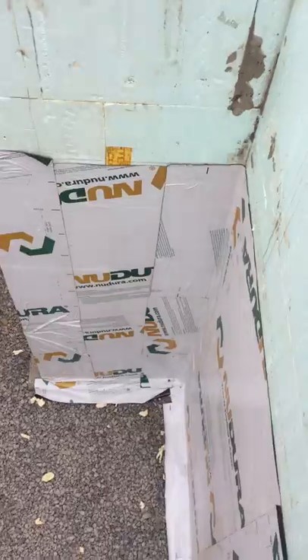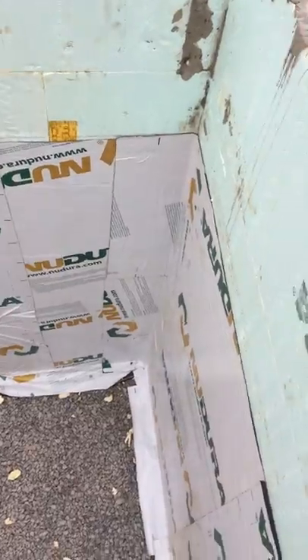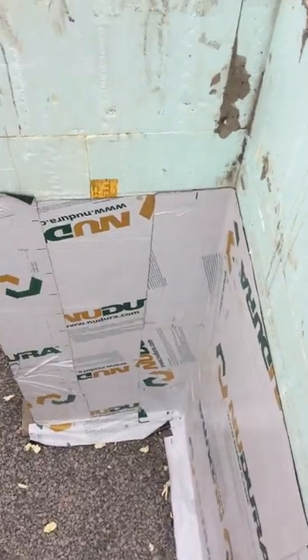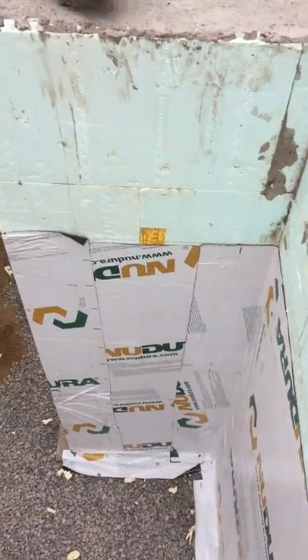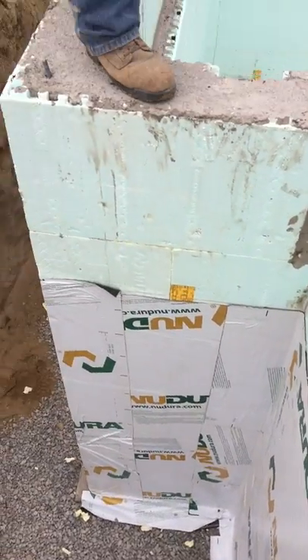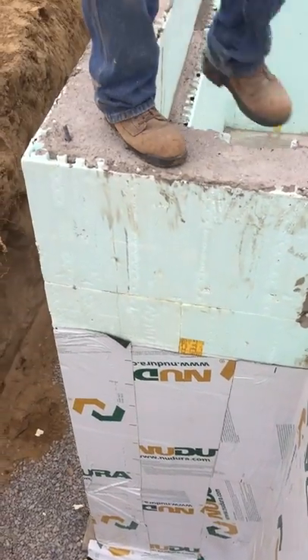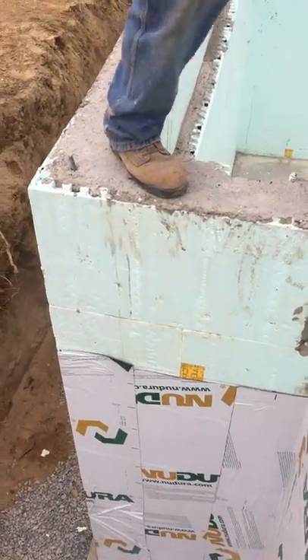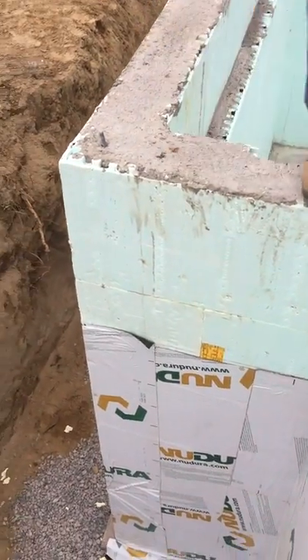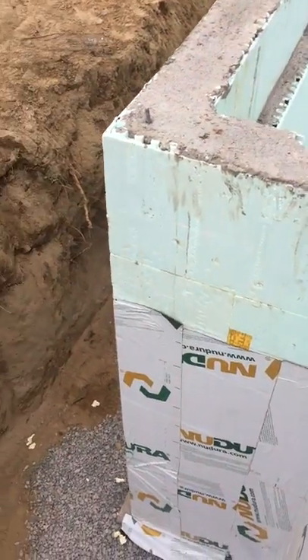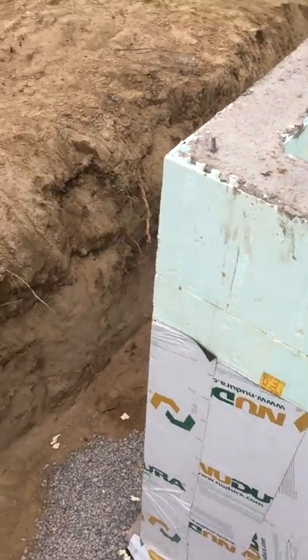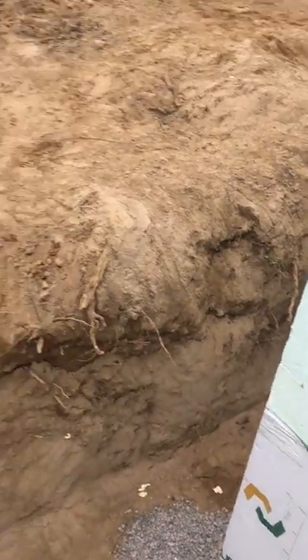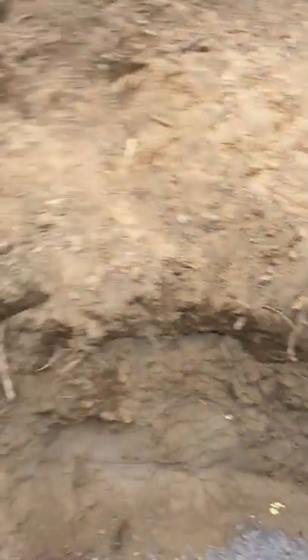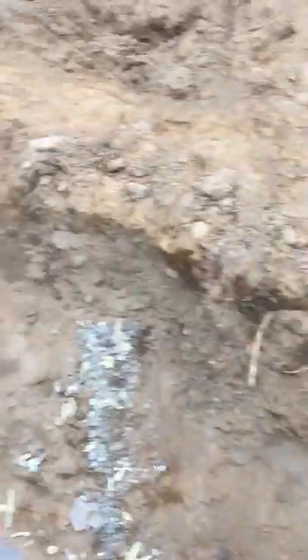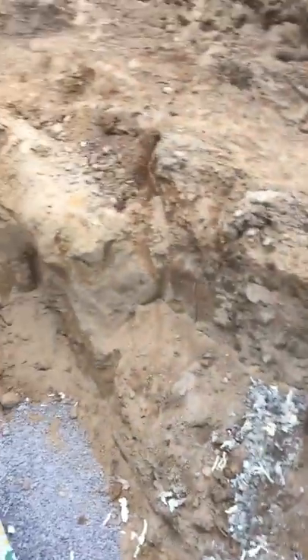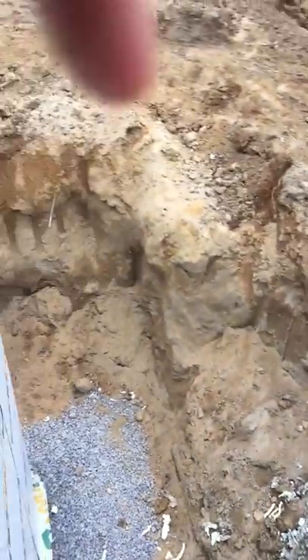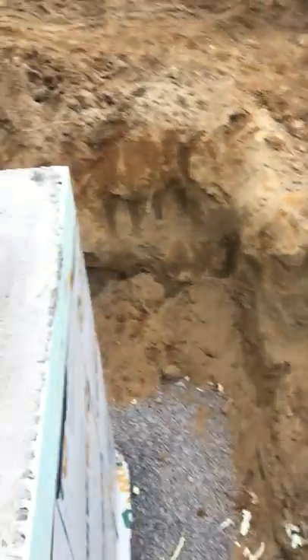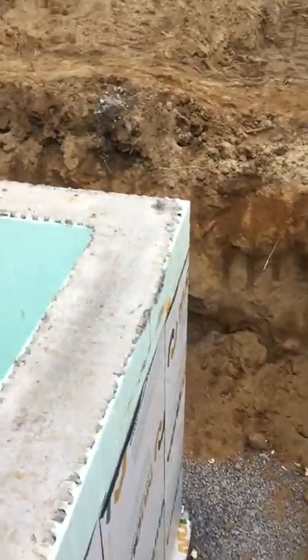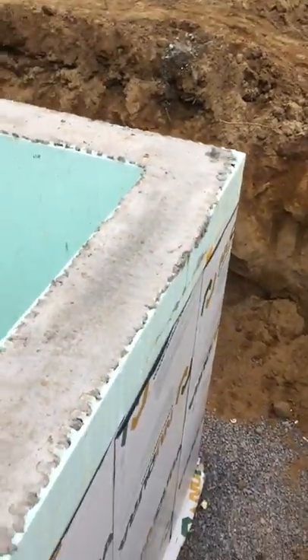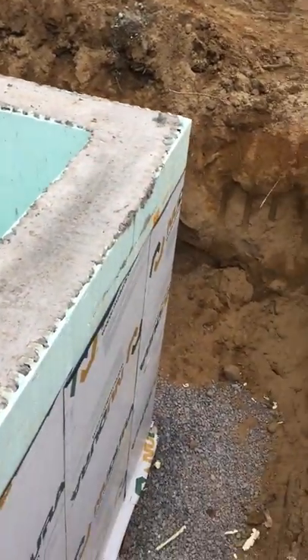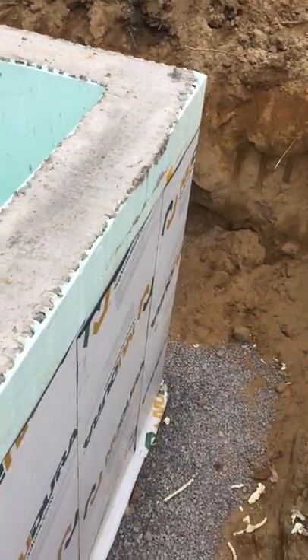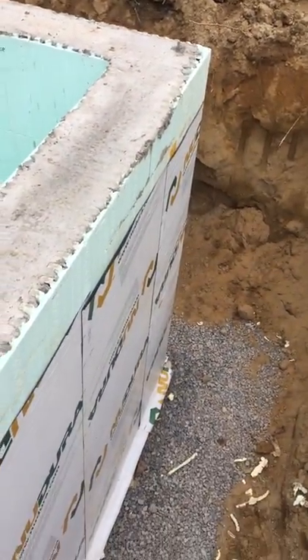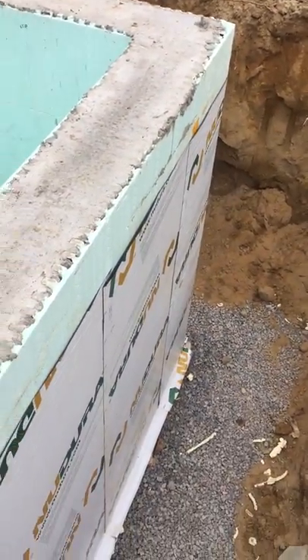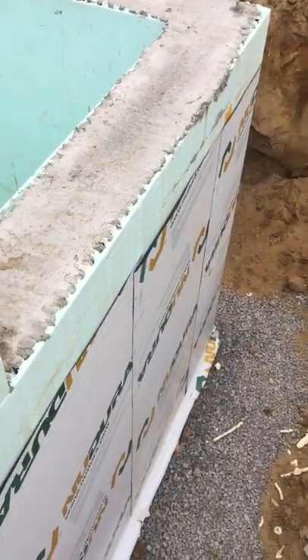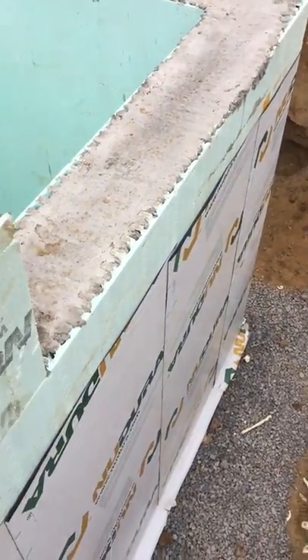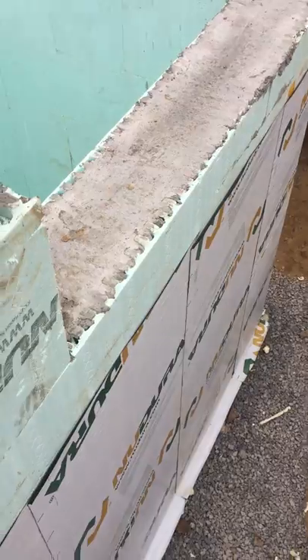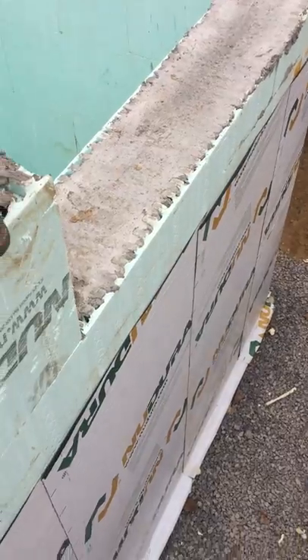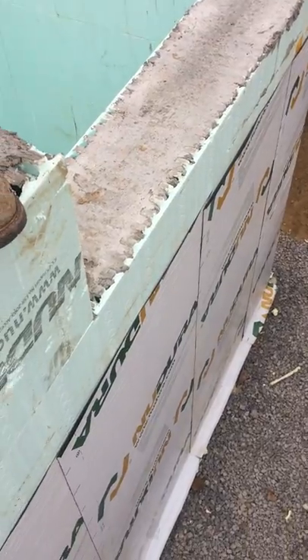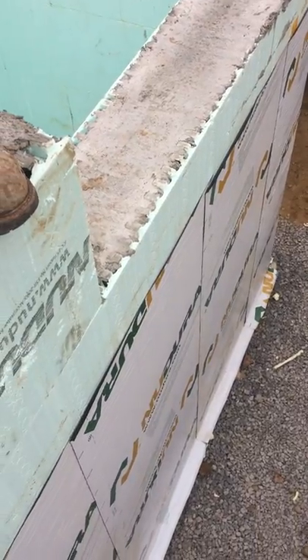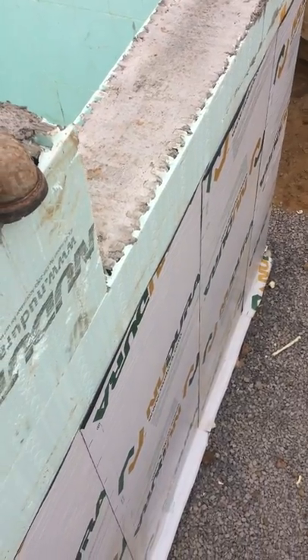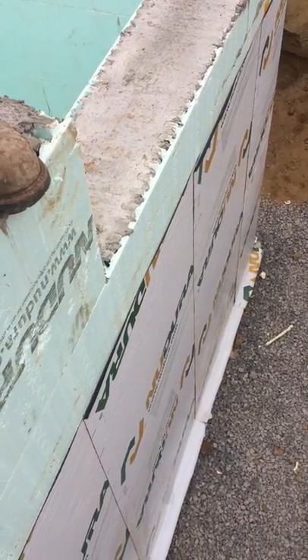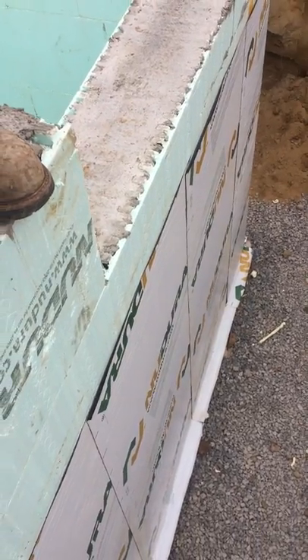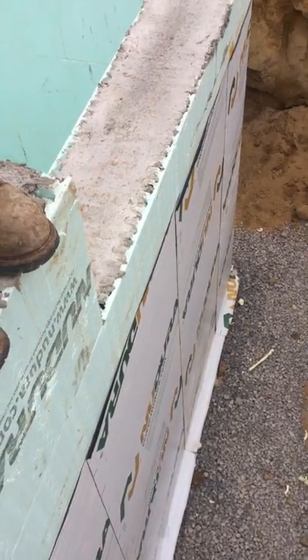Got a peel and stick membrane on there so it's really waterproof — it shouldn't have any moisture problems. Everything goes down over the footer so you don't have any water getting underneath your footer.